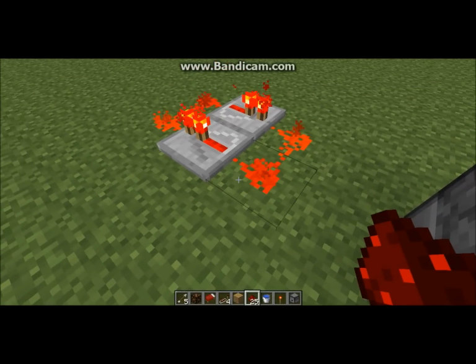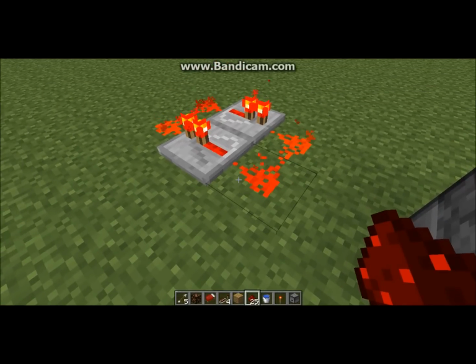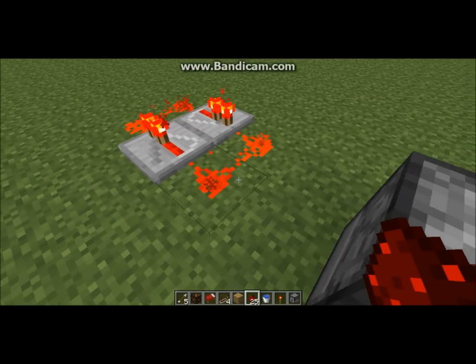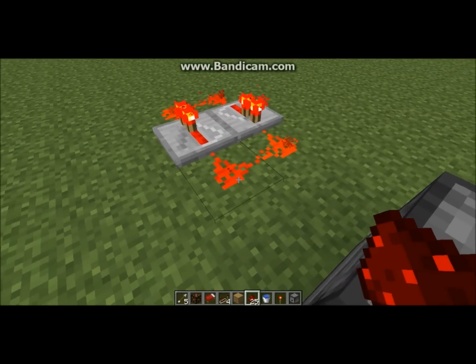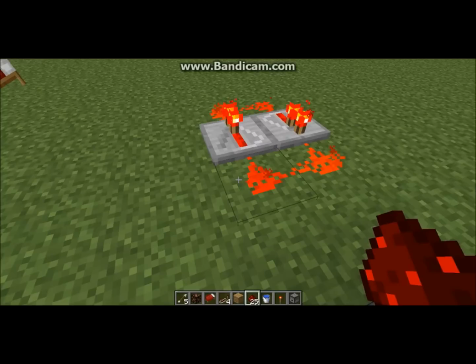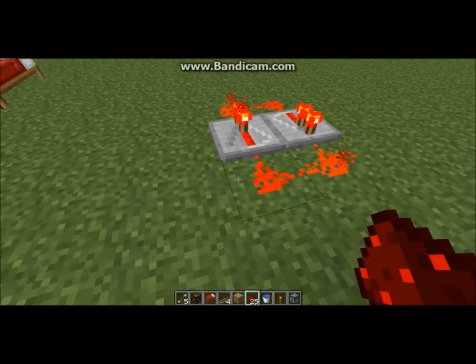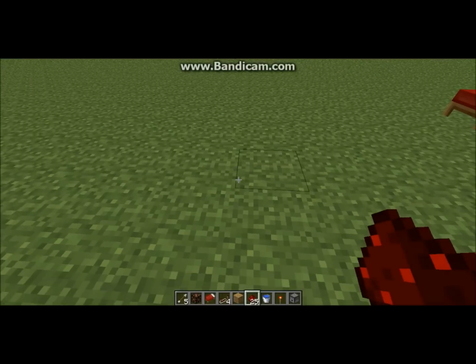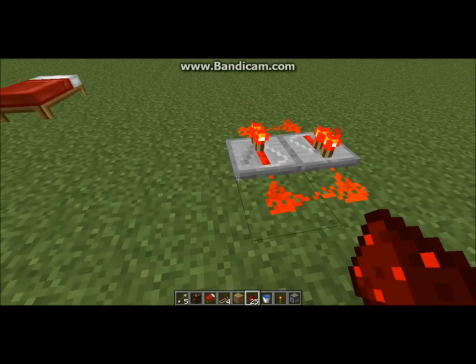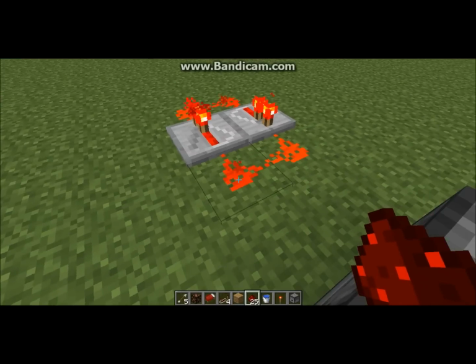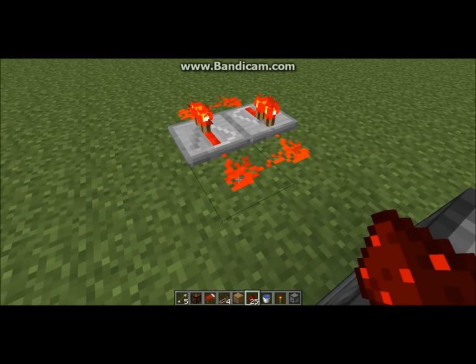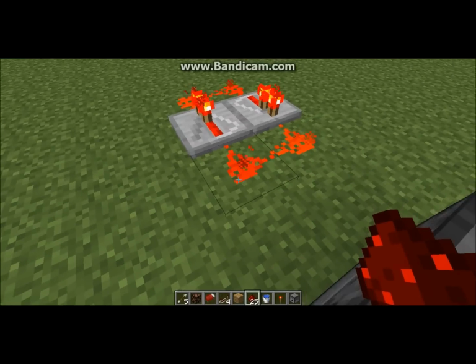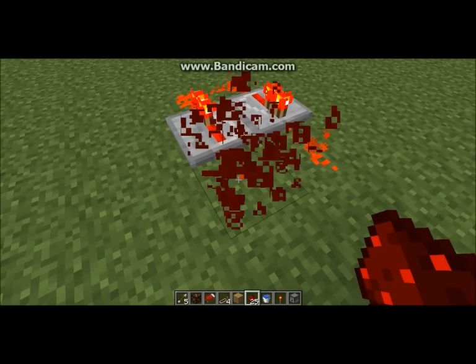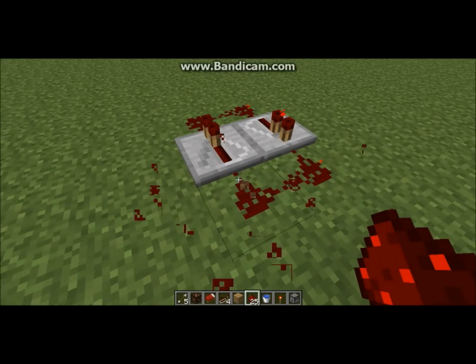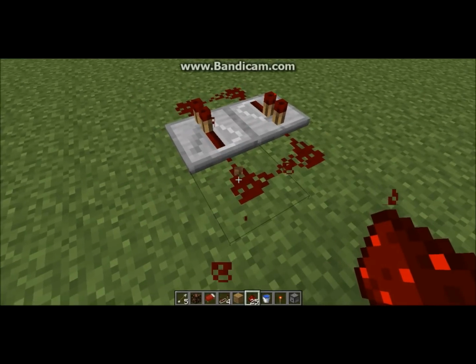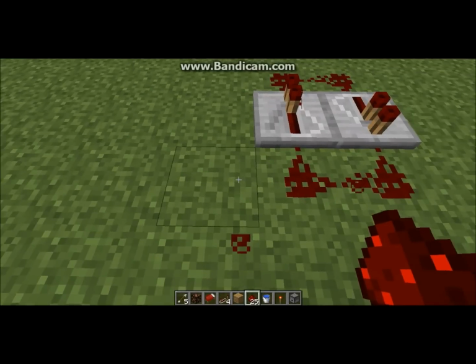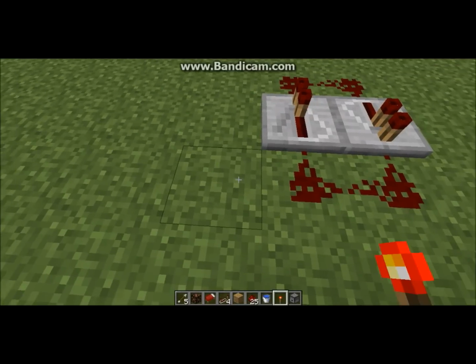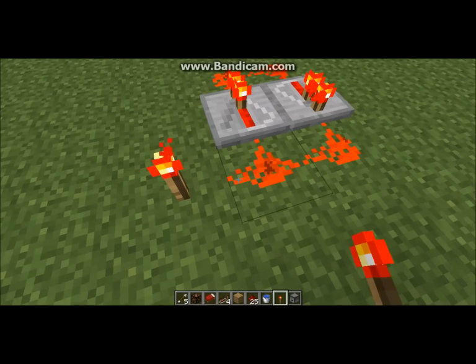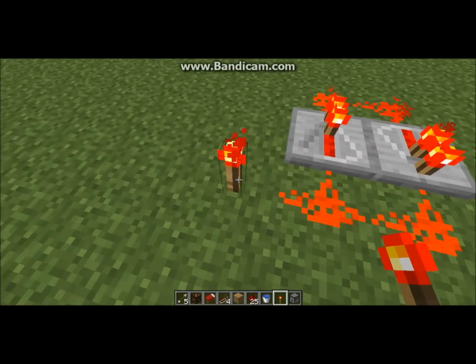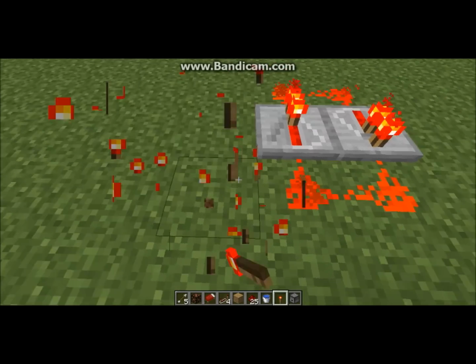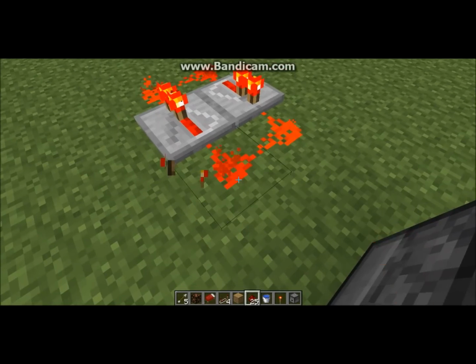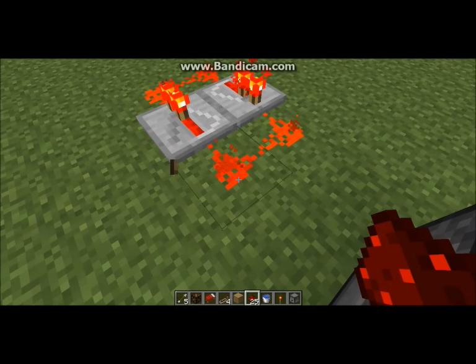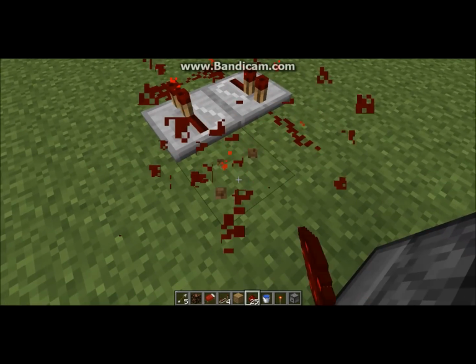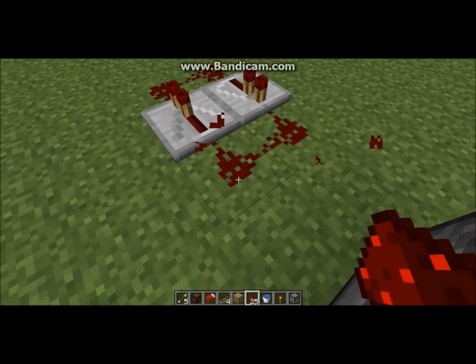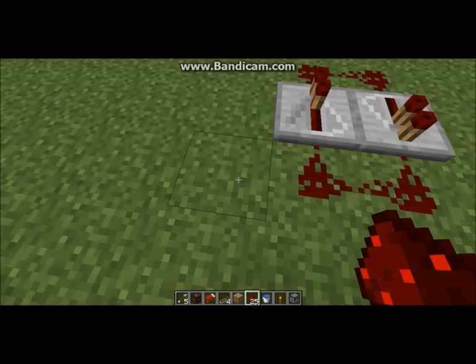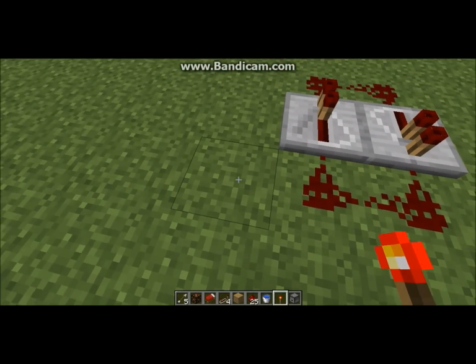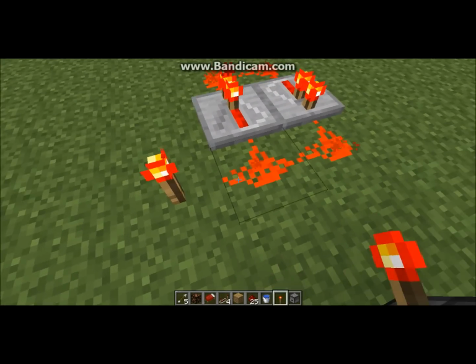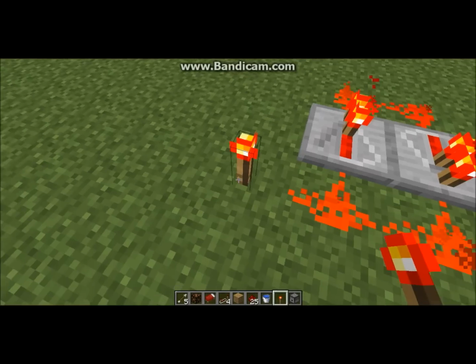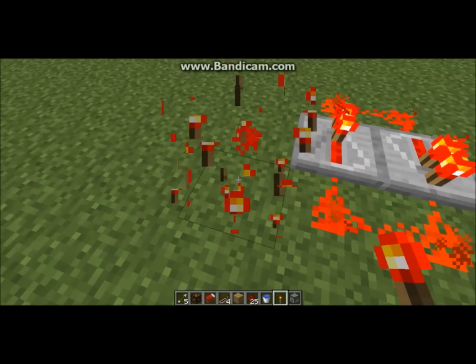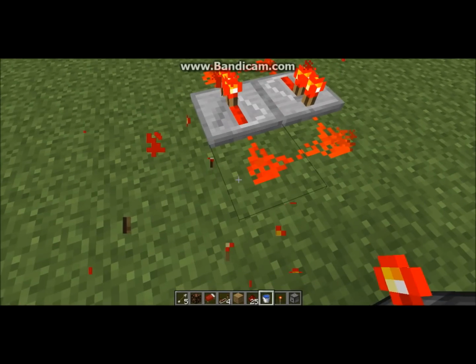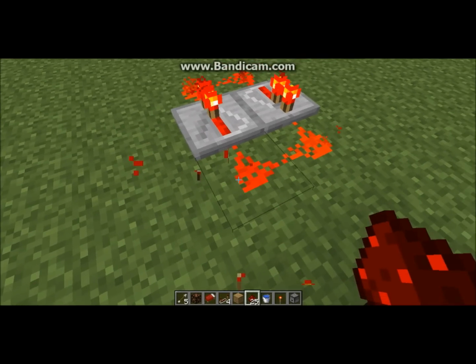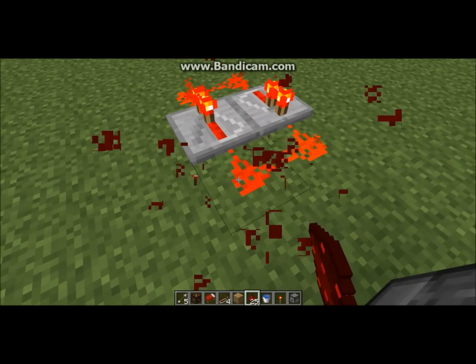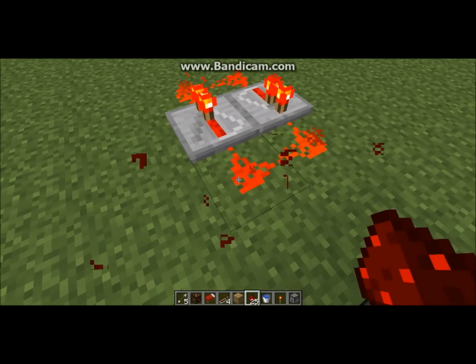Then you want to take out this redstone and place it really quickly — just like that.